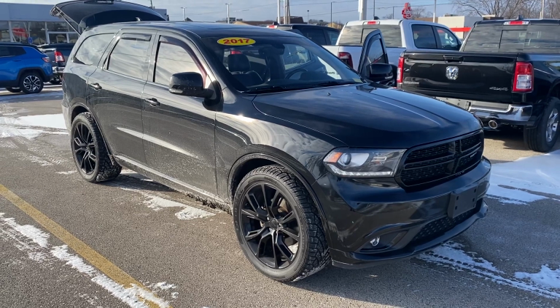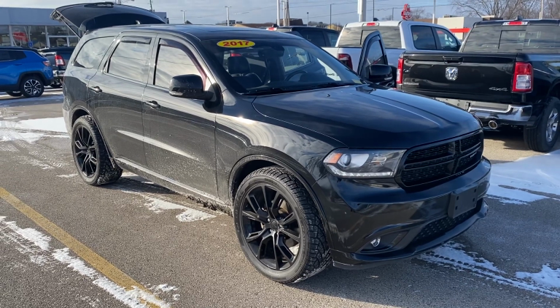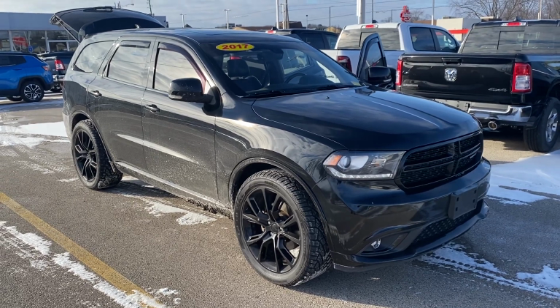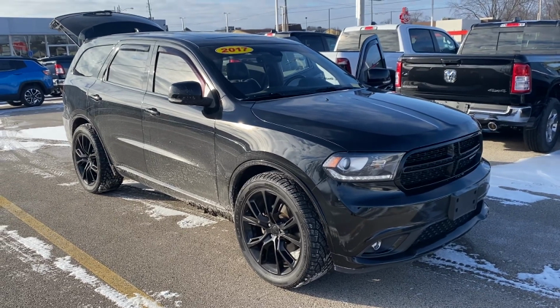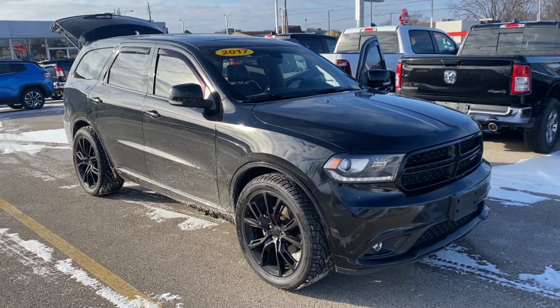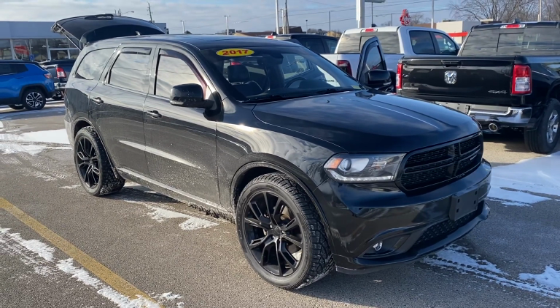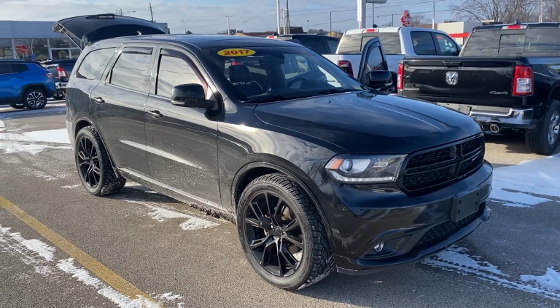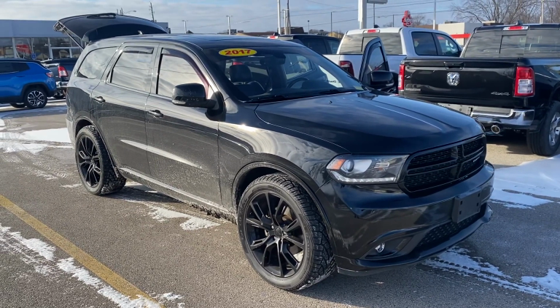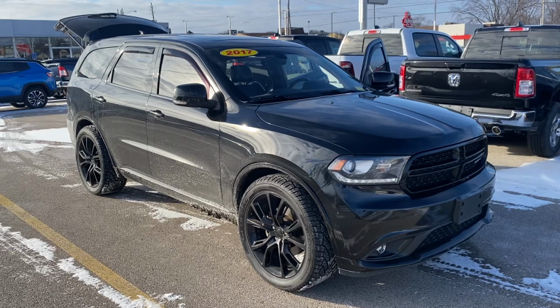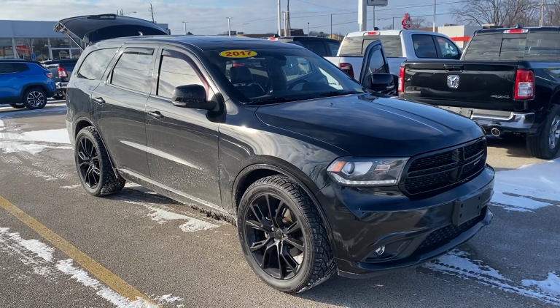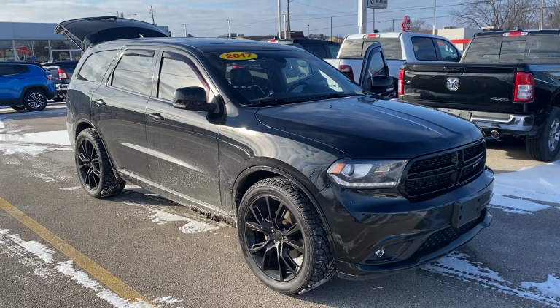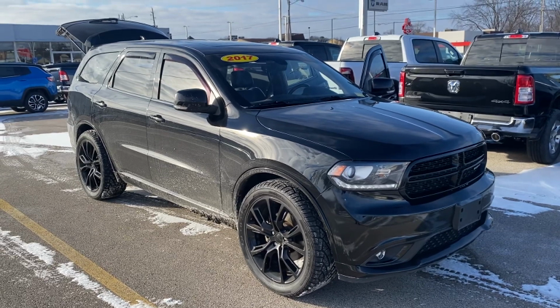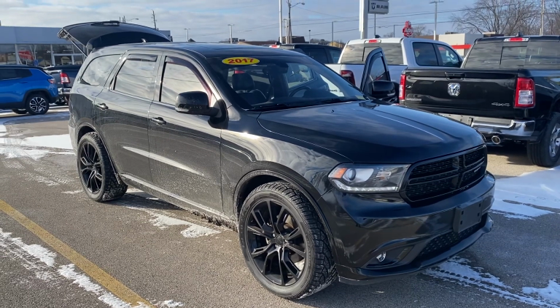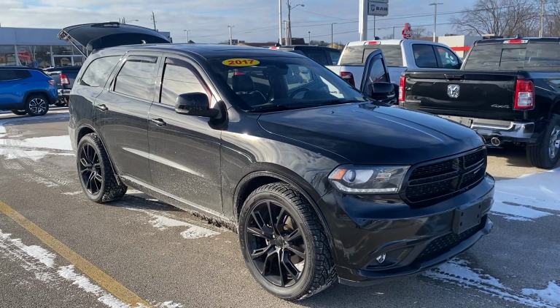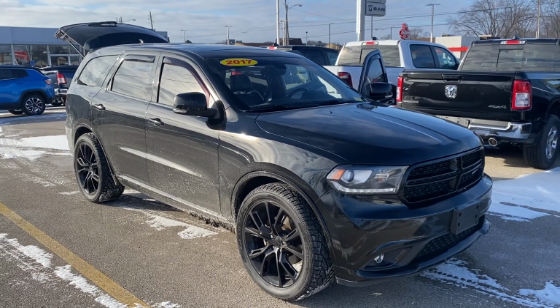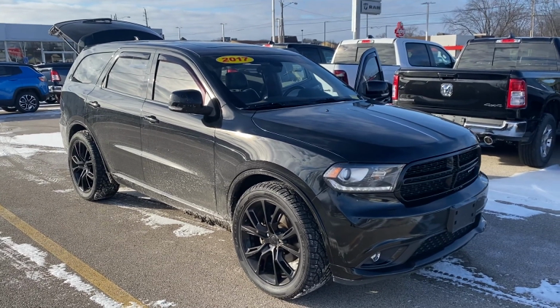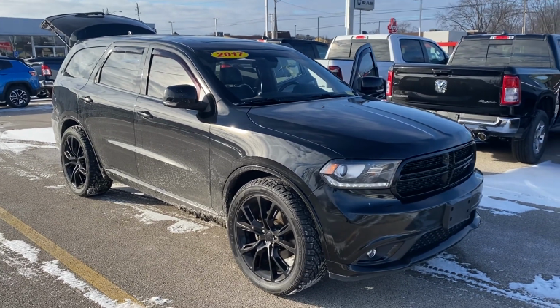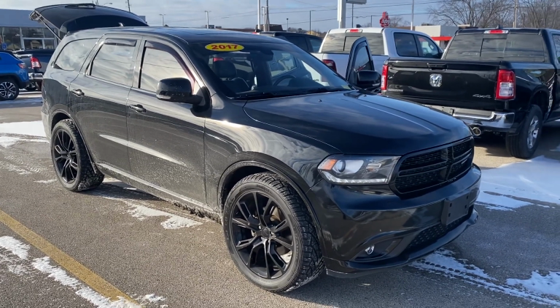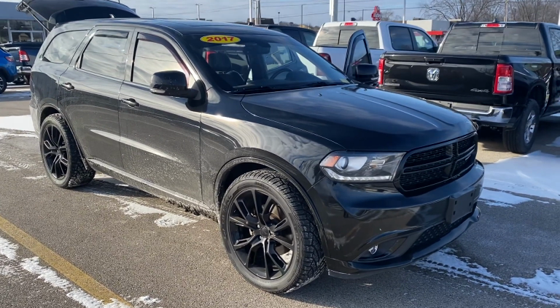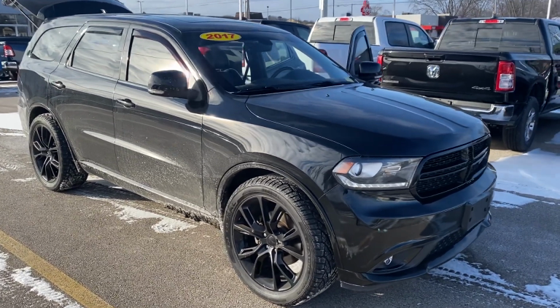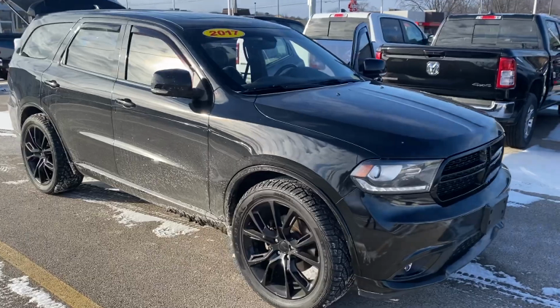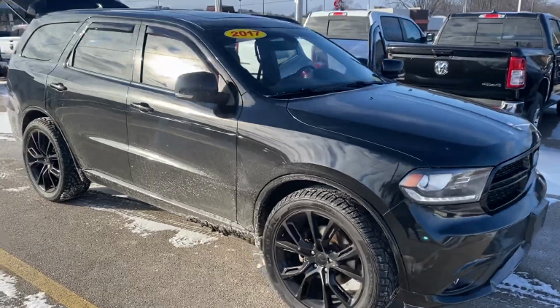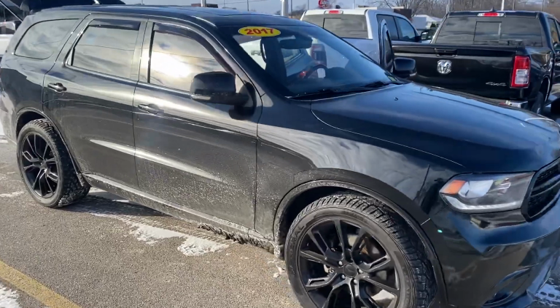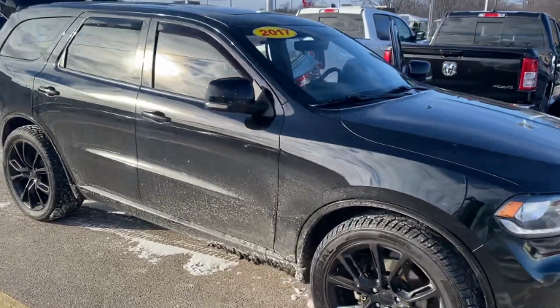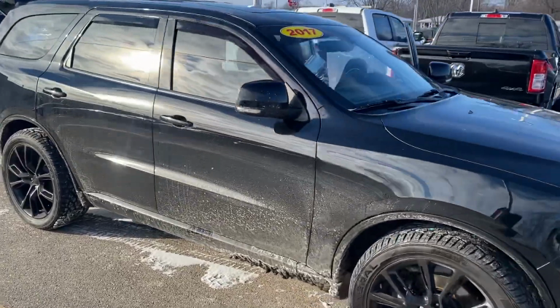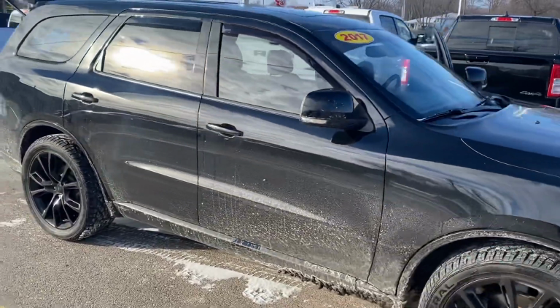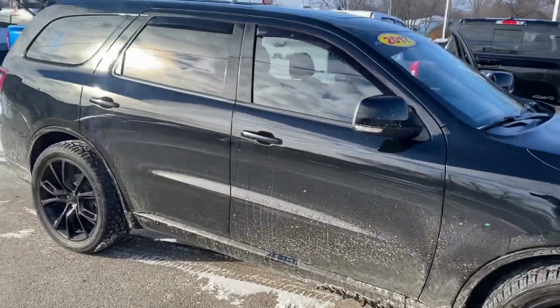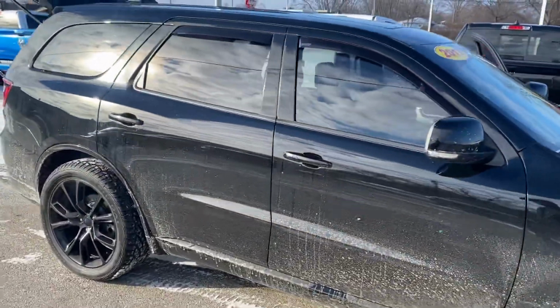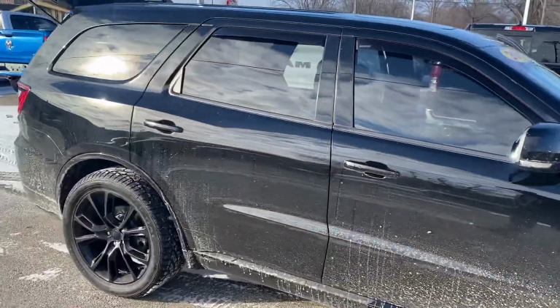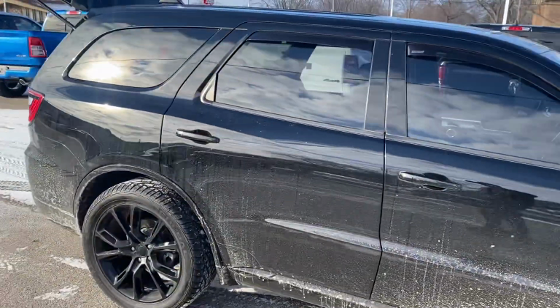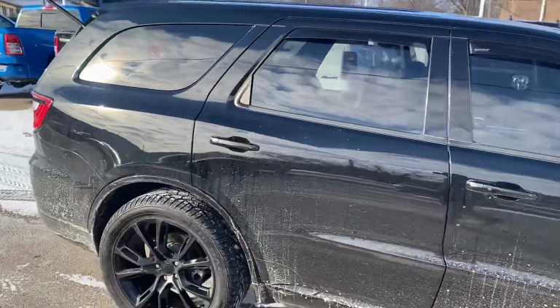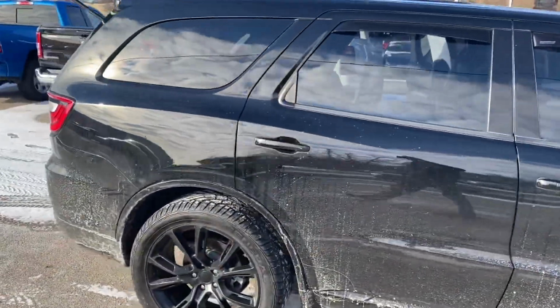Hey, good morning! This is Justin with Preferred Dodge on Henry Street here in Muskegon. I just want to shoot you a quick video on the vehicle that you were looking at online. This is the 2017 Dodge Durango RT. I'm going to give you a quick walk-around tour. As you can see, it's black on black.